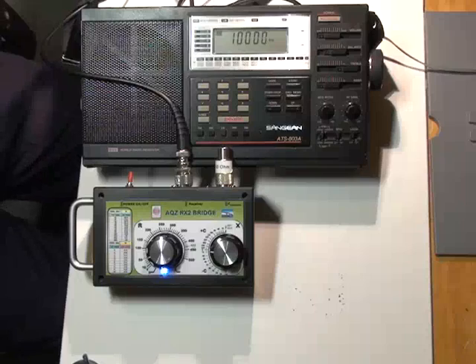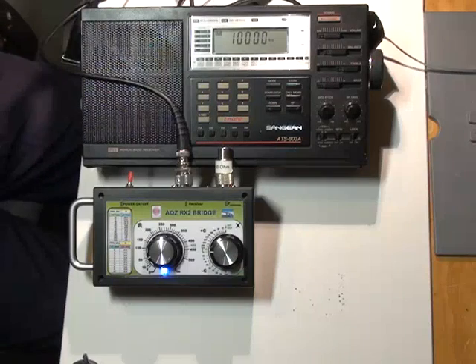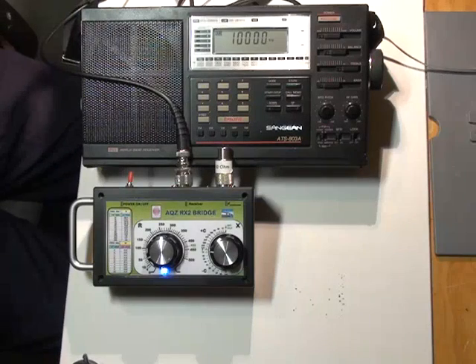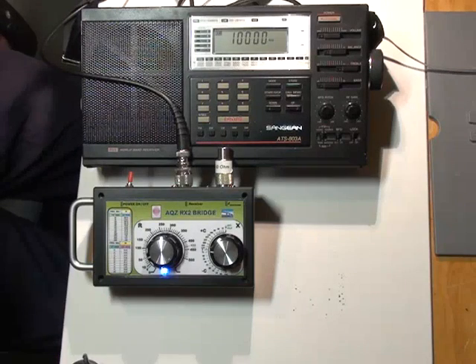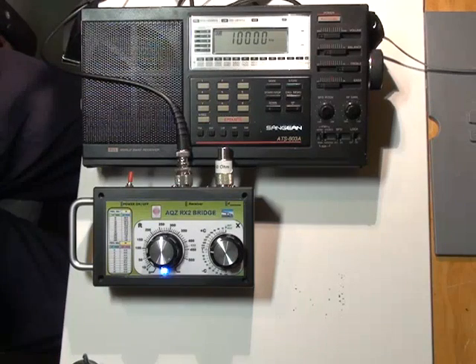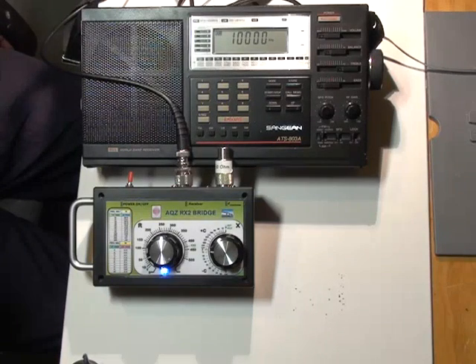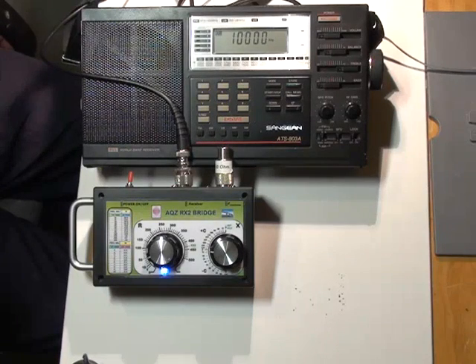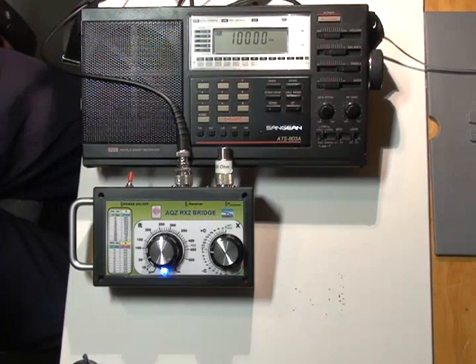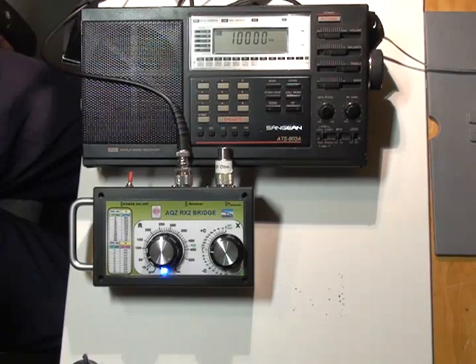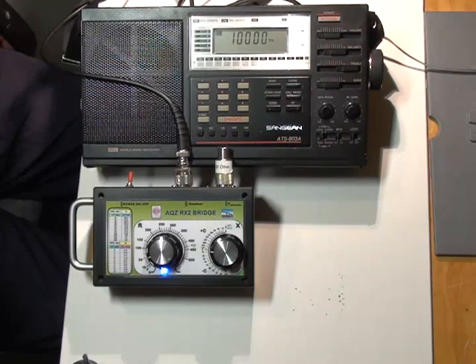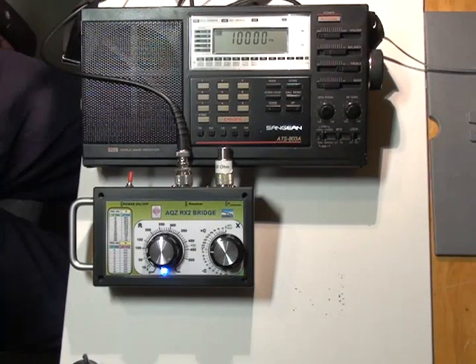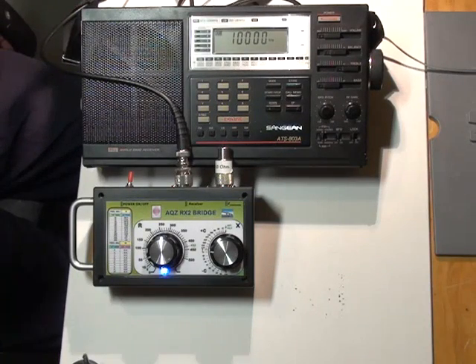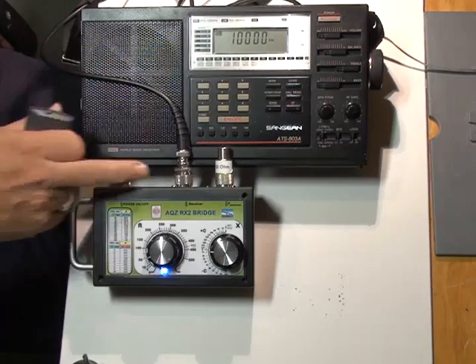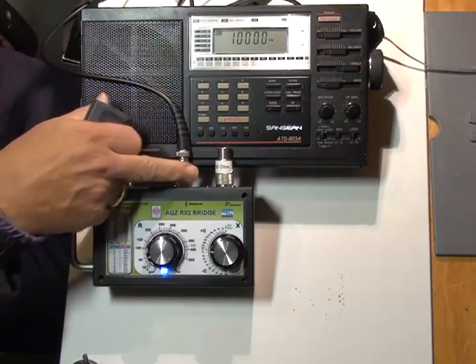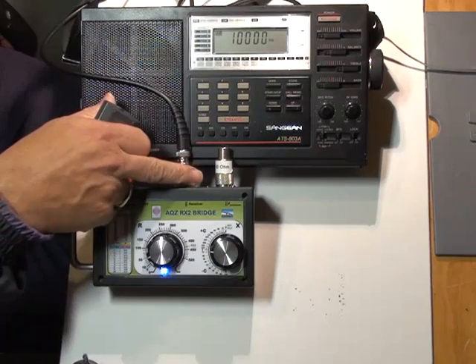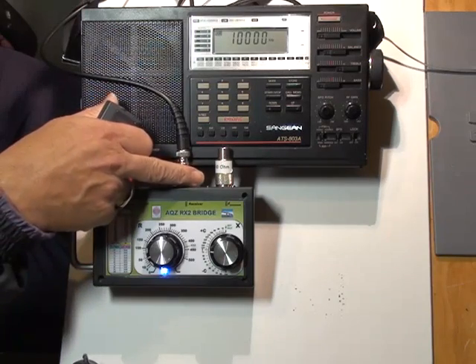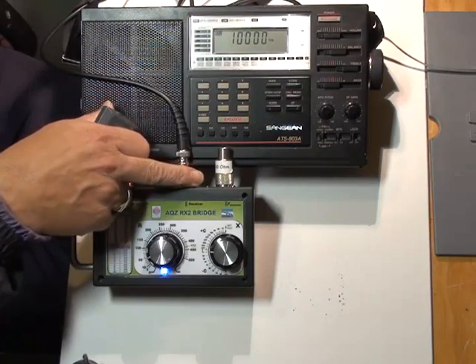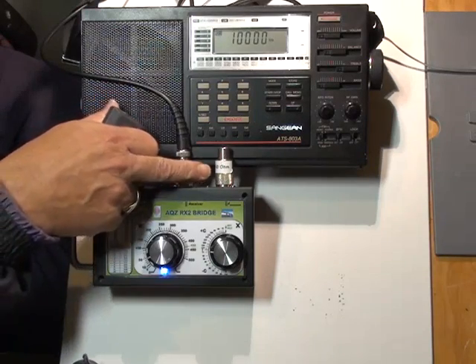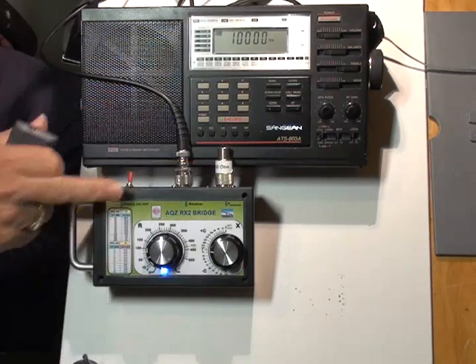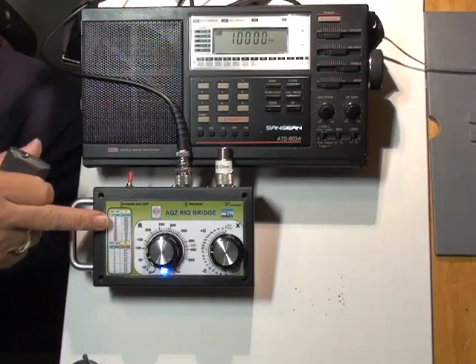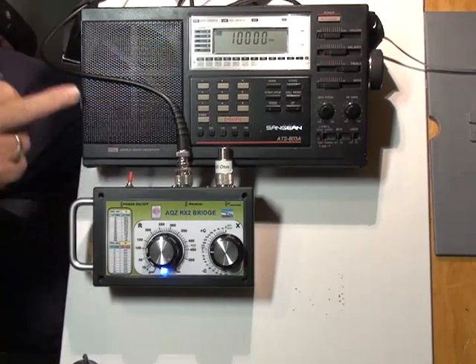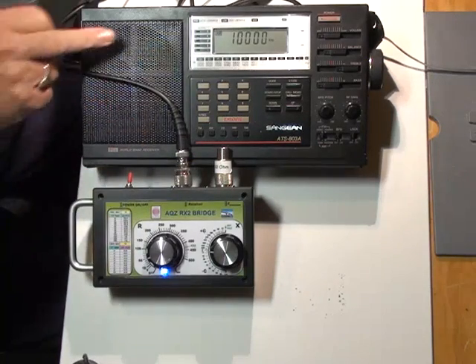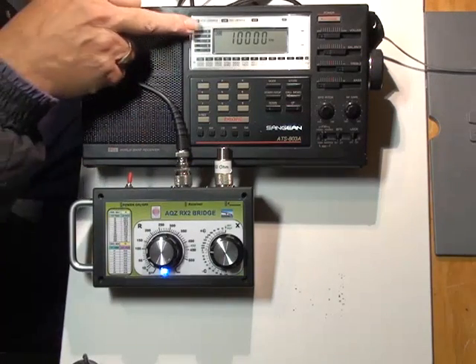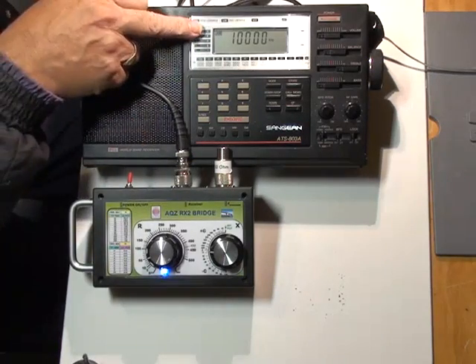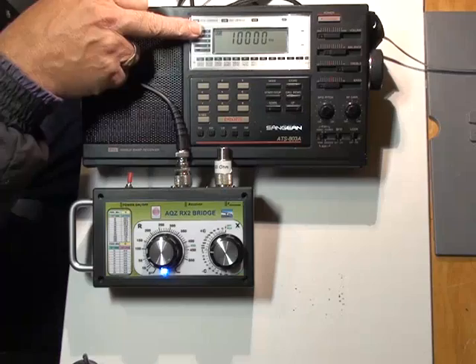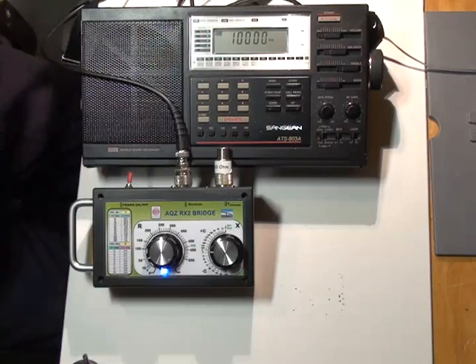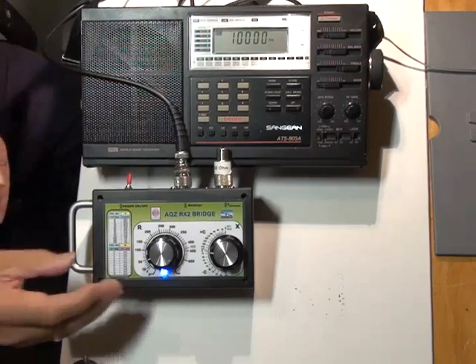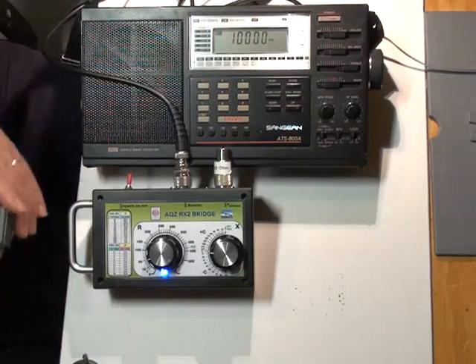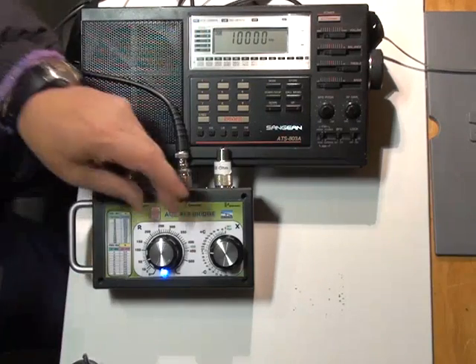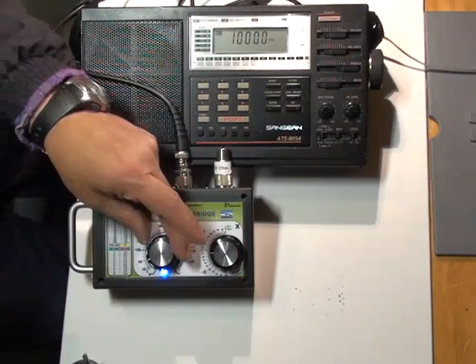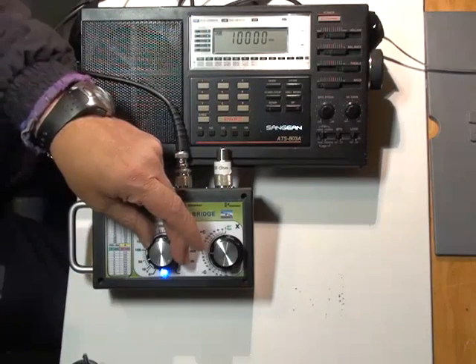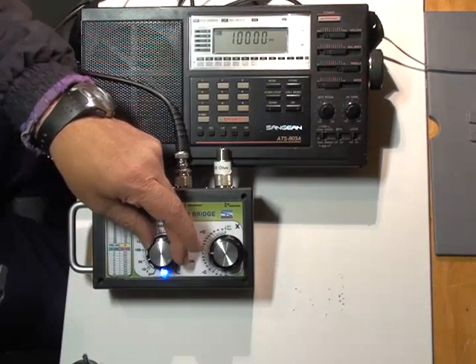This is a short demonstration of the new RX2 Impedance Bridge. Here I have connected a 50 ohm termination and I have the bridge connected to a Sangean shortwave receiver. Here you can hear some noise coming out of the bridge.